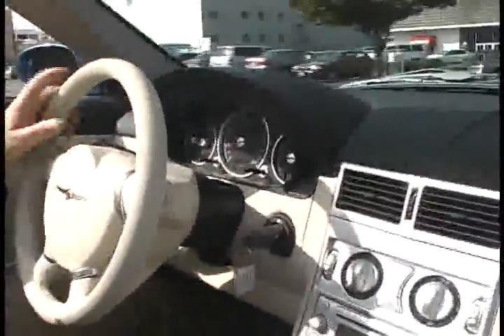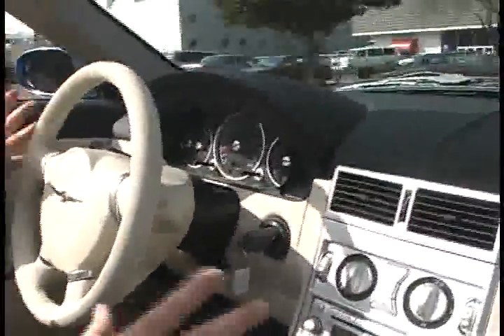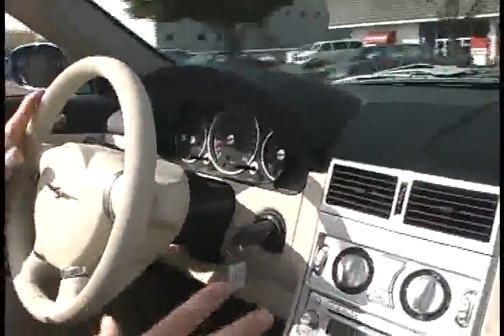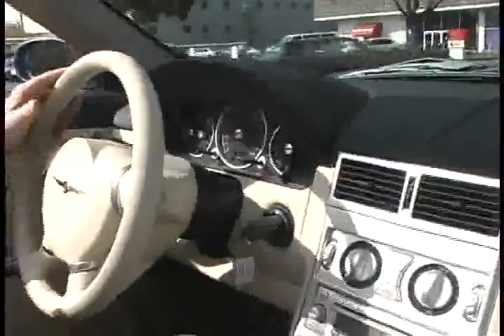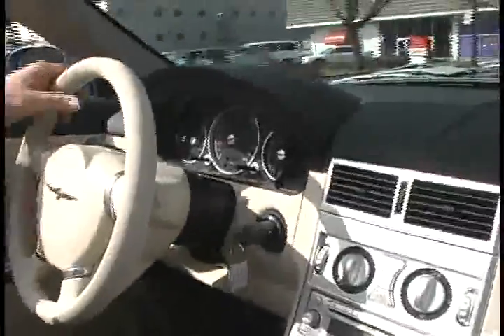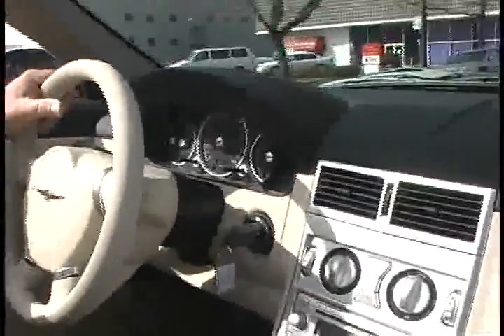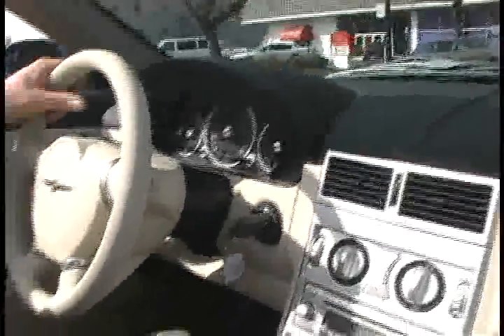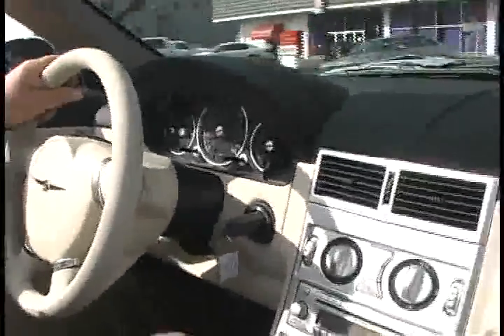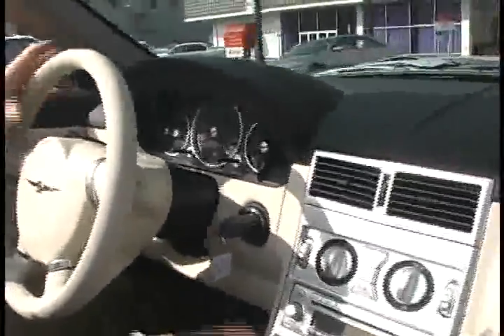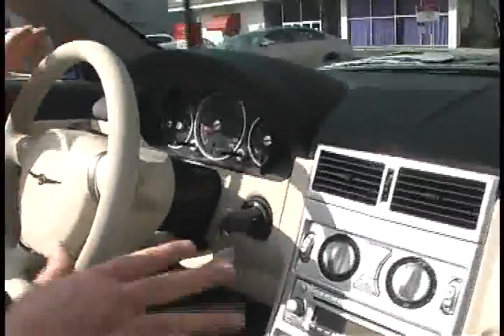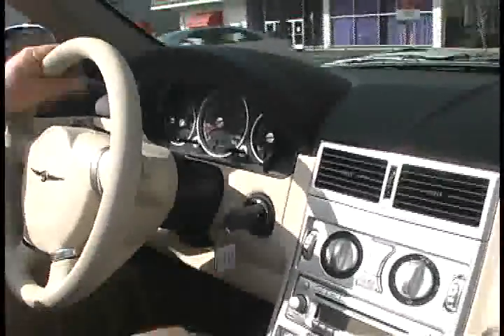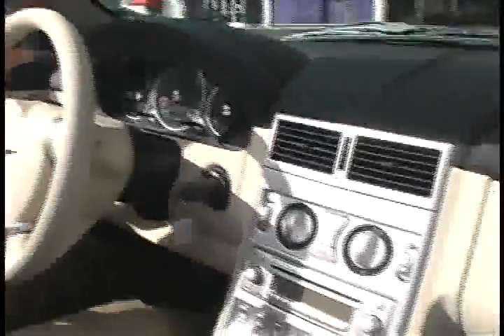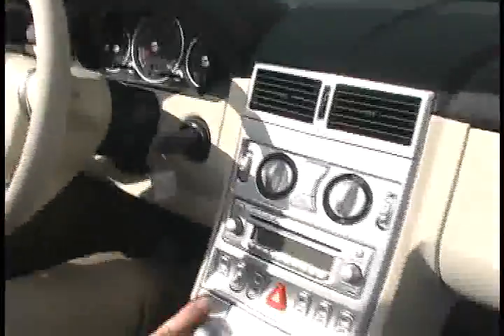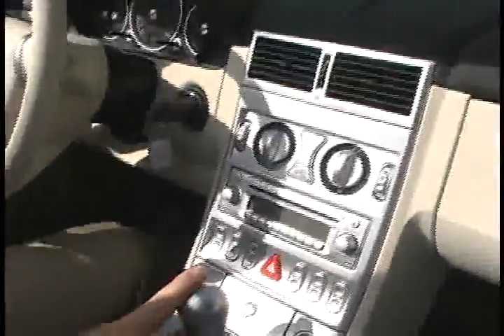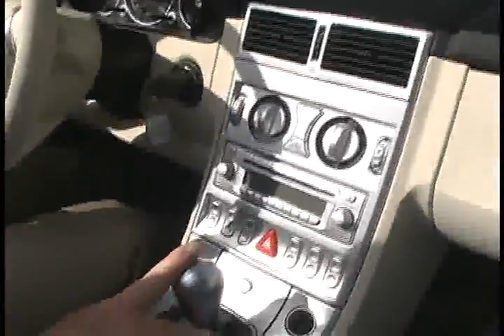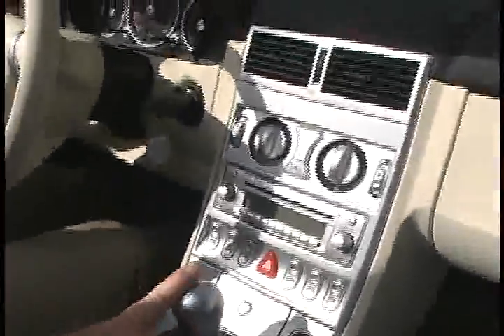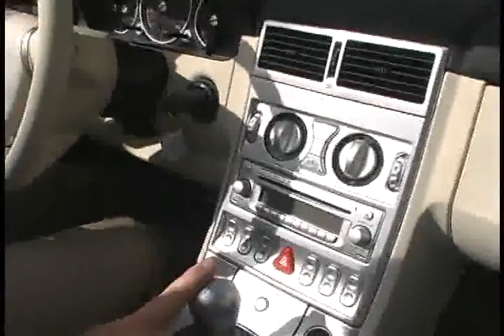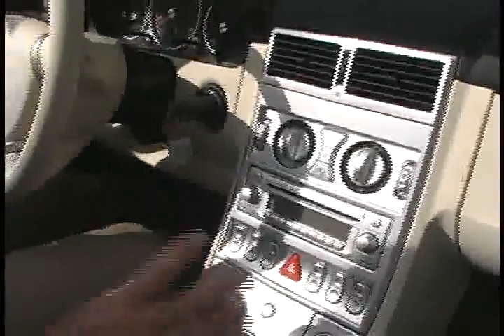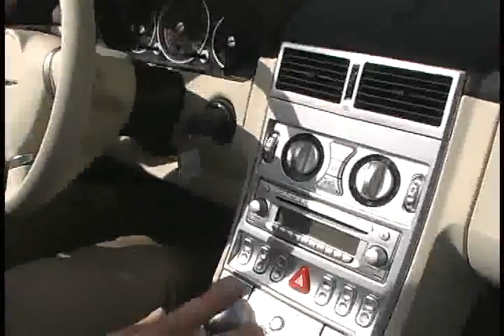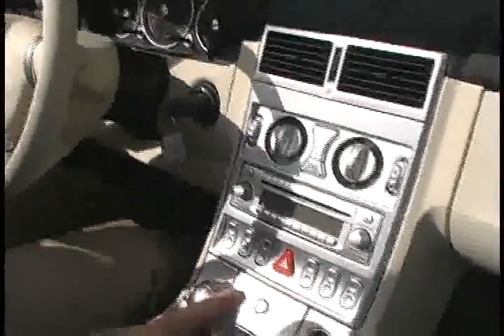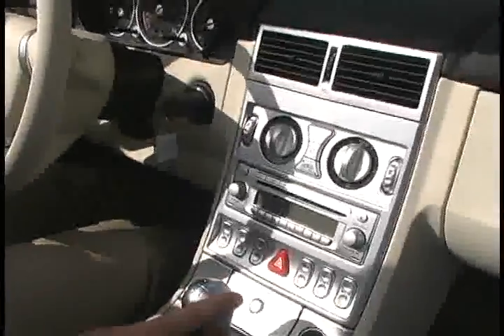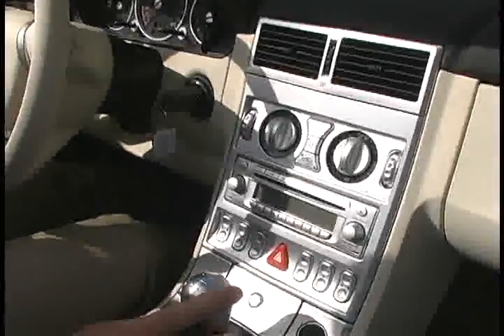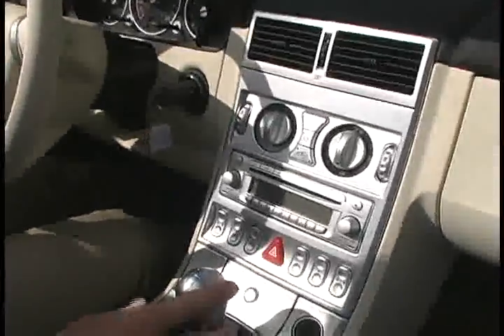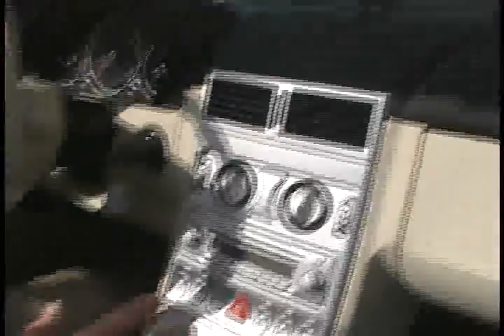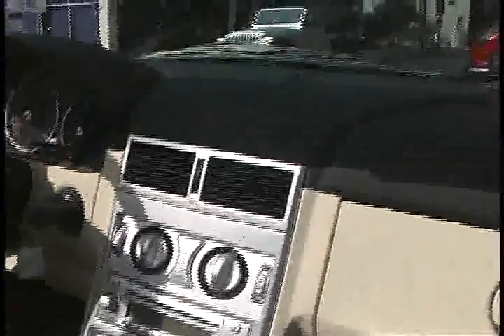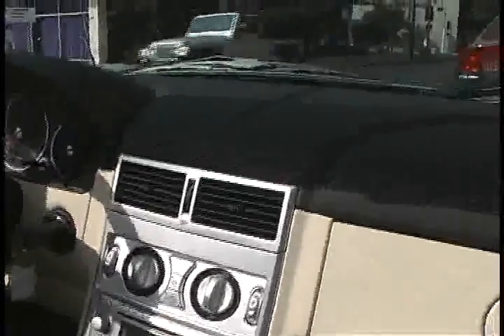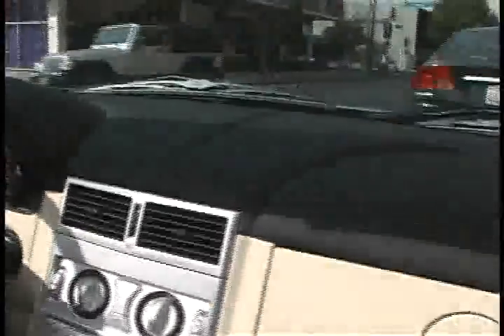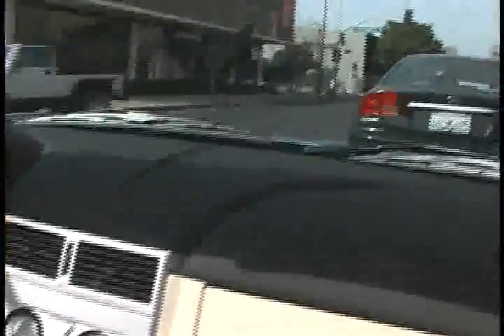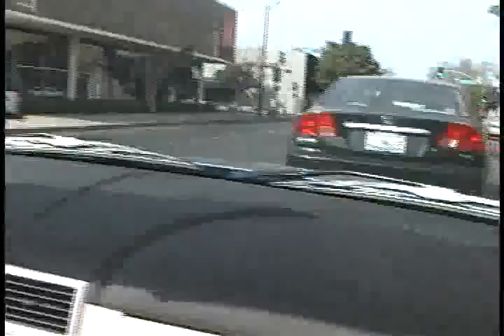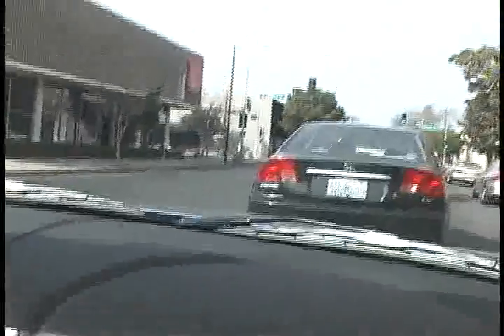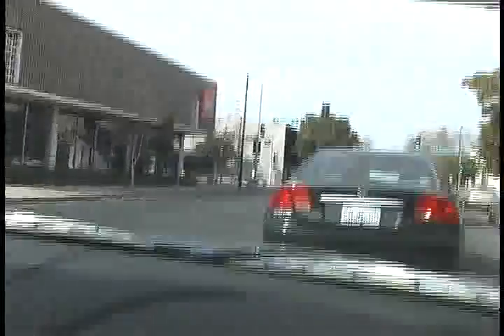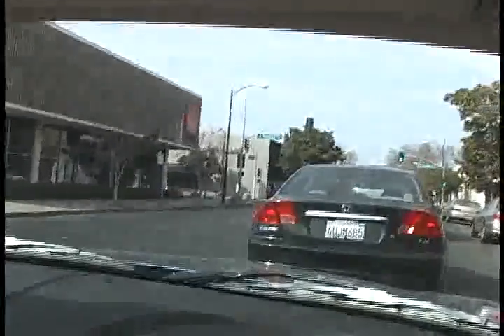It's a very stiff car. A lot of times when you get in convertibles, you get a little bit of that flex, but this is a very rigid car, and it just feels real good with the top down as a convertible.